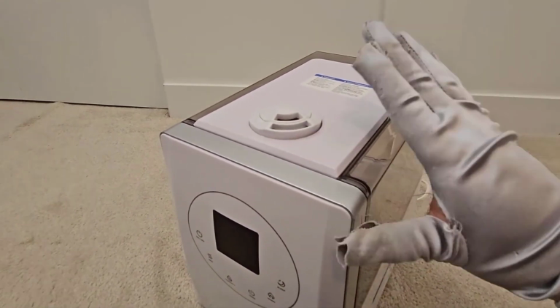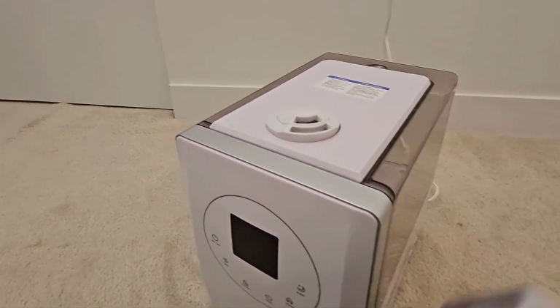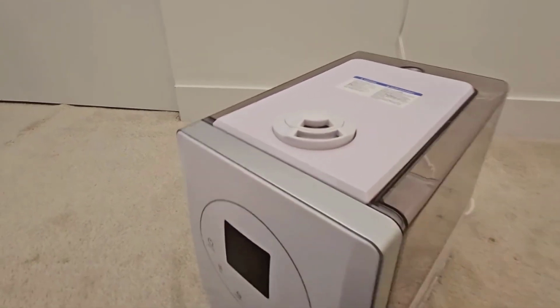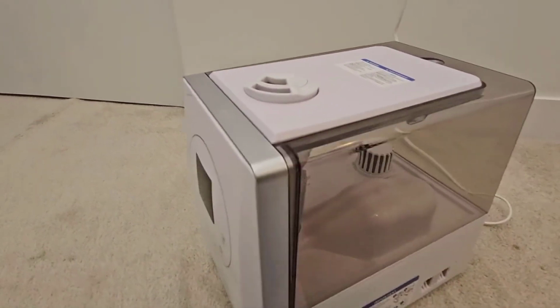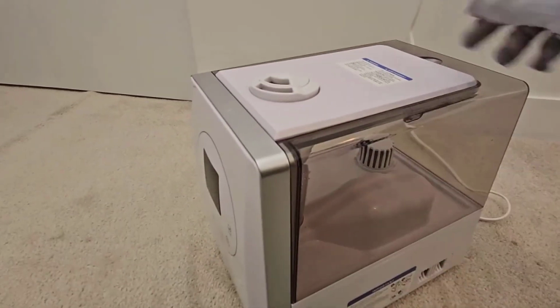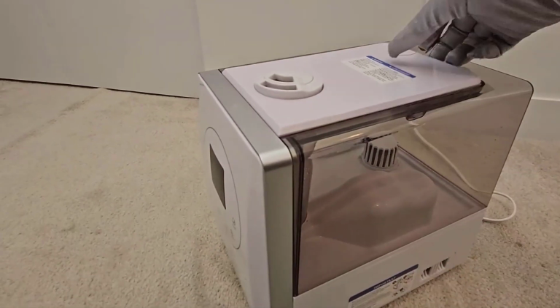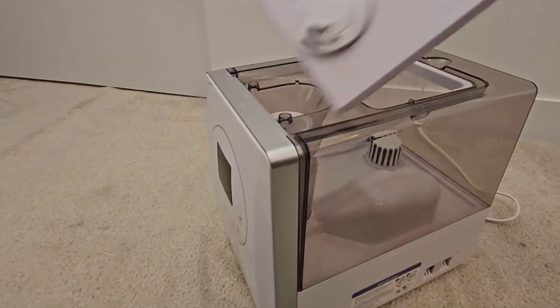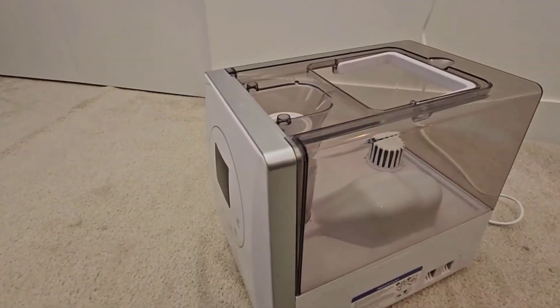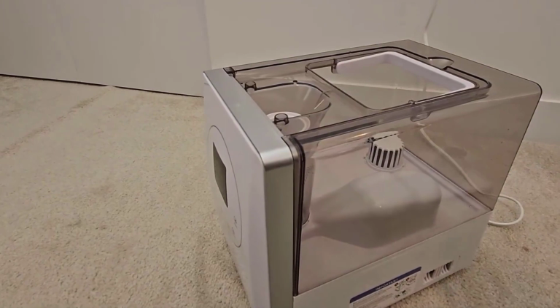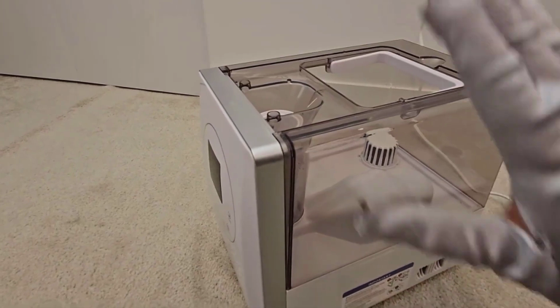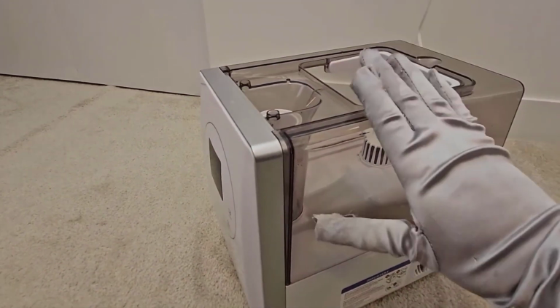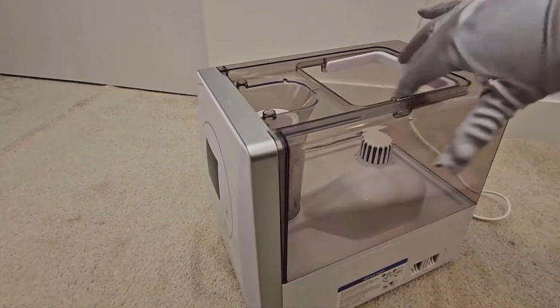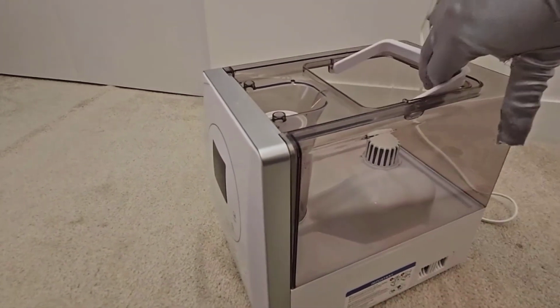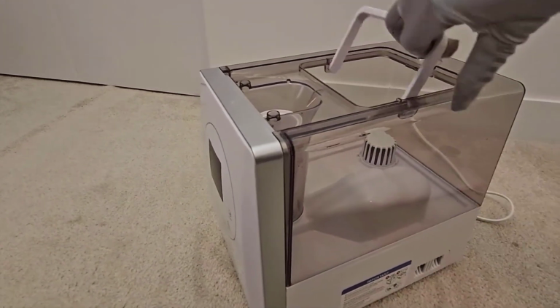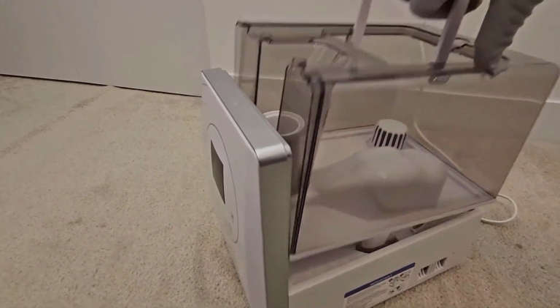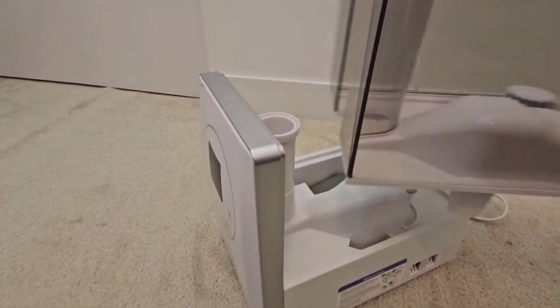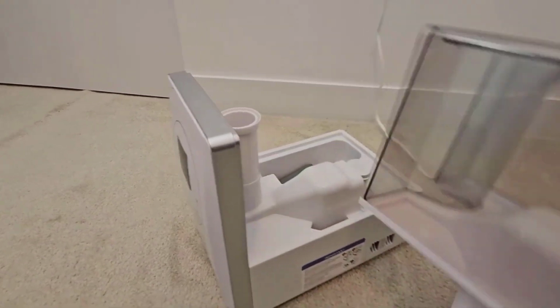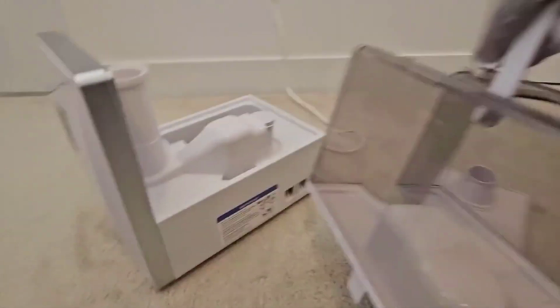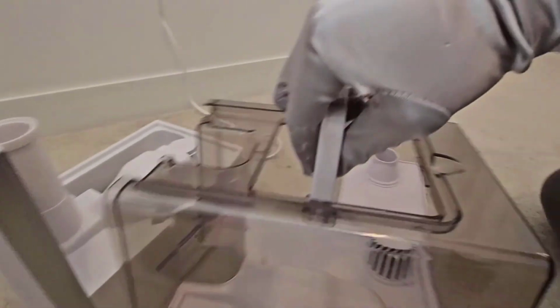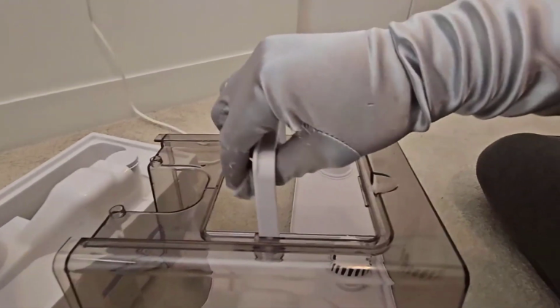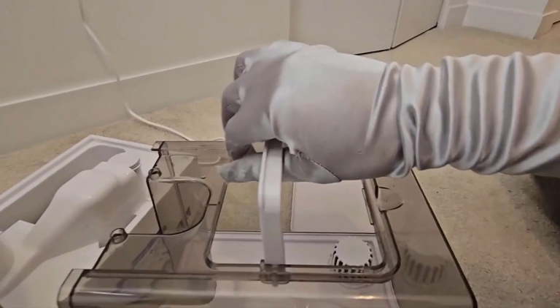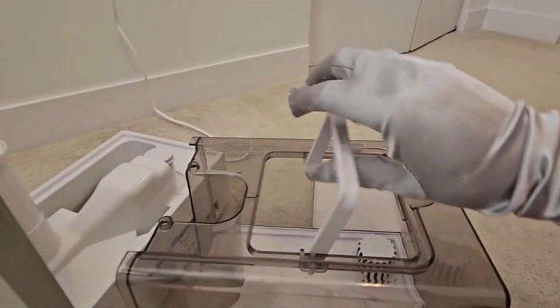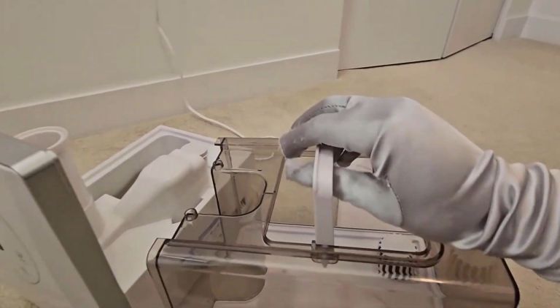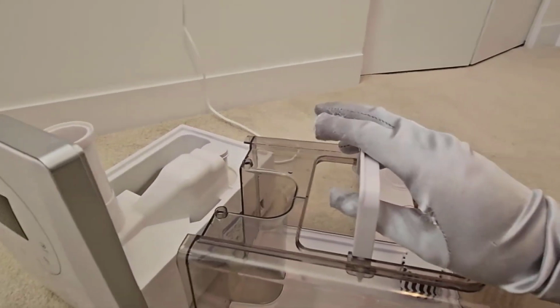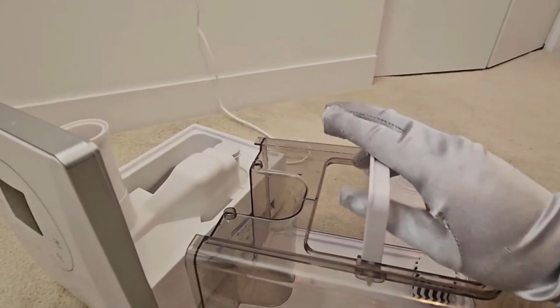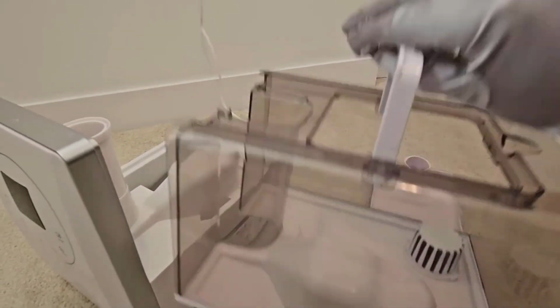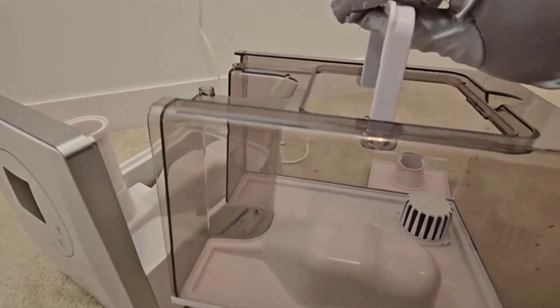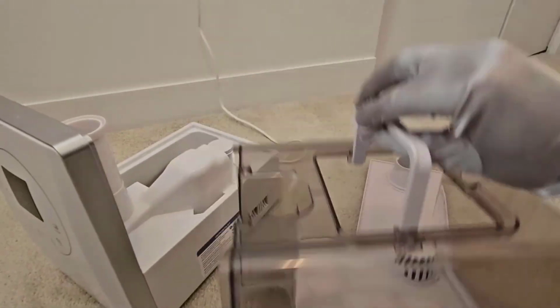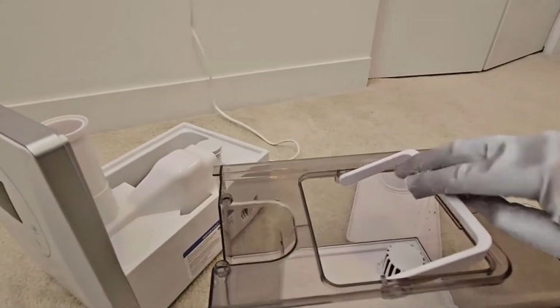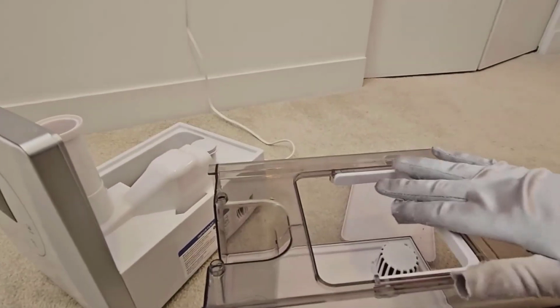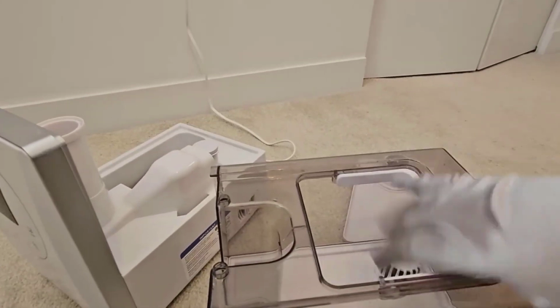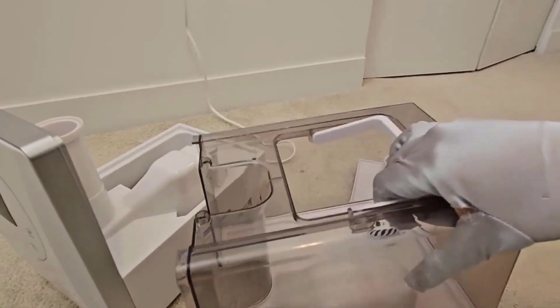Convenient app and voice control. Use the VeSync app to monitor humidity, create schedules and timers, and connect to a third-party intelligent voice assistant to free your hands.